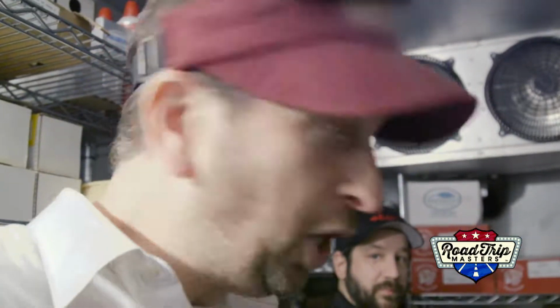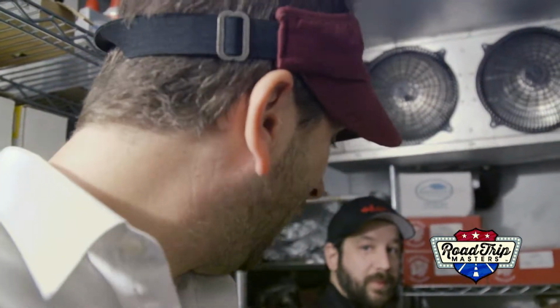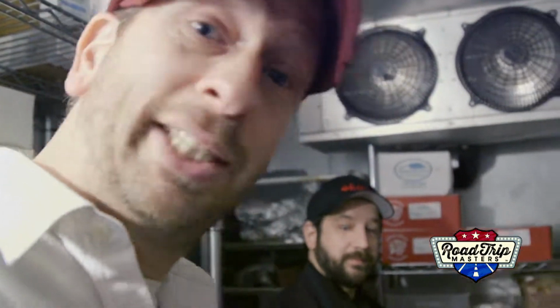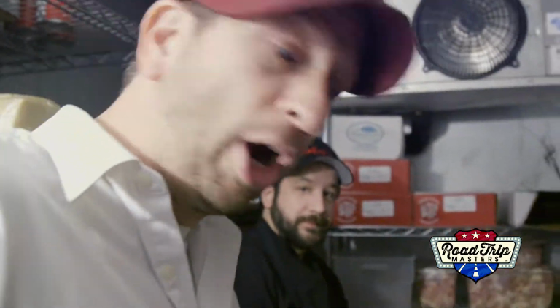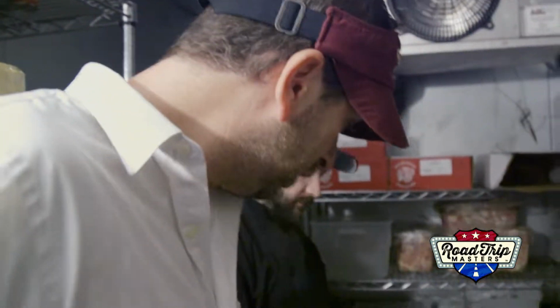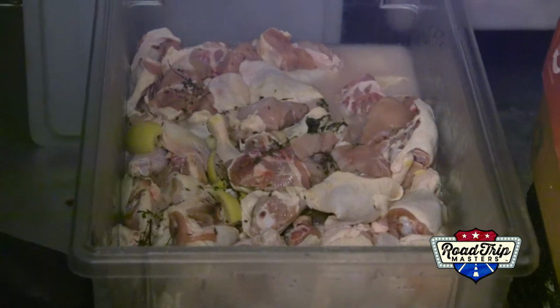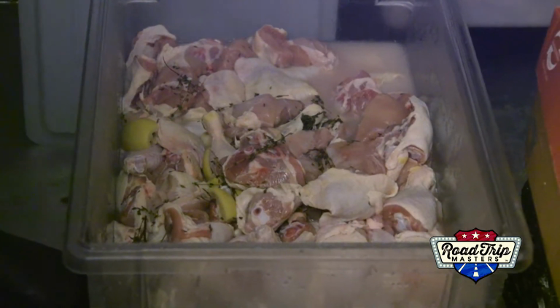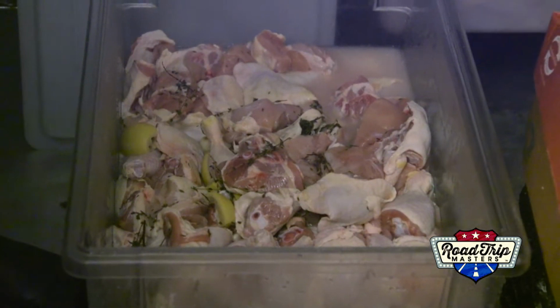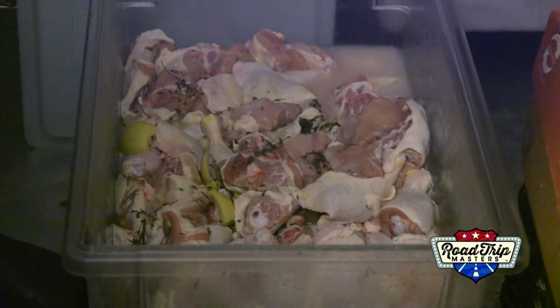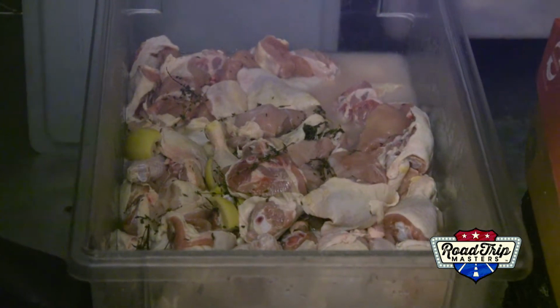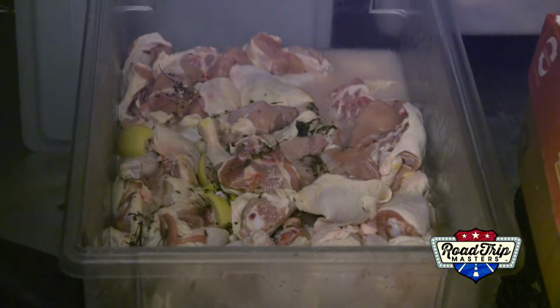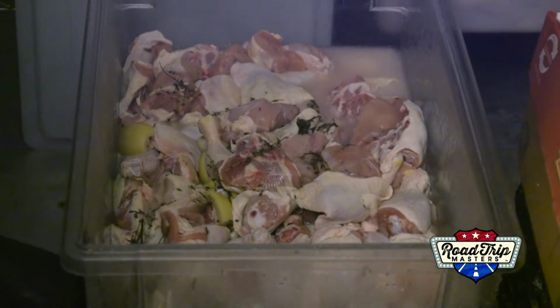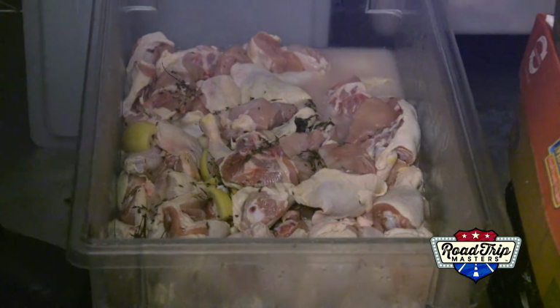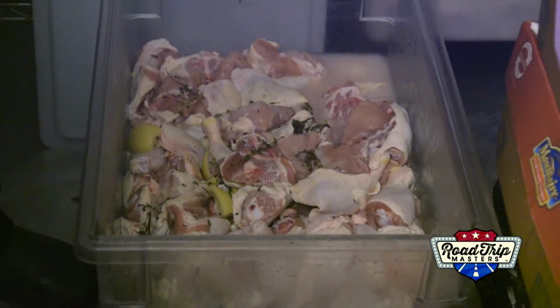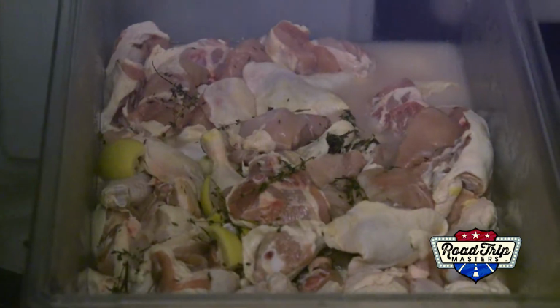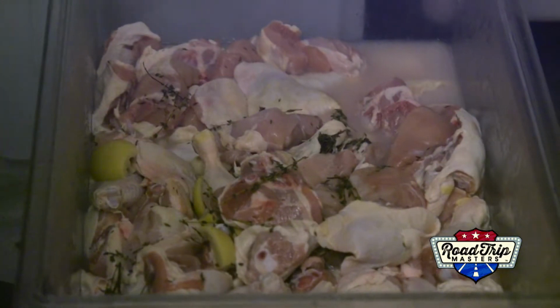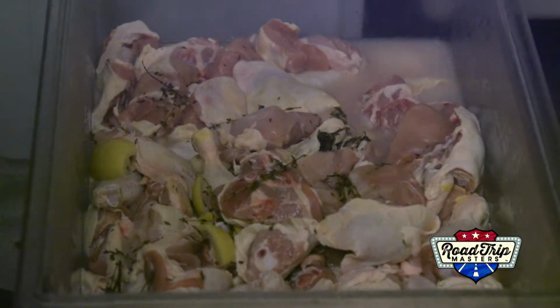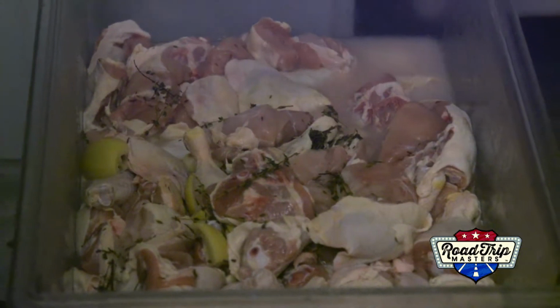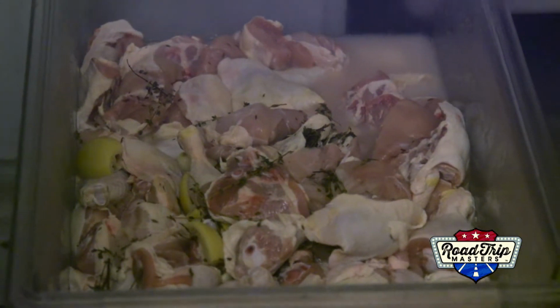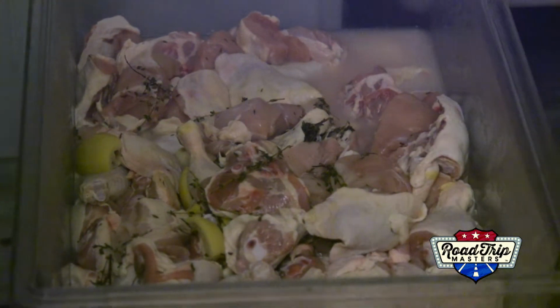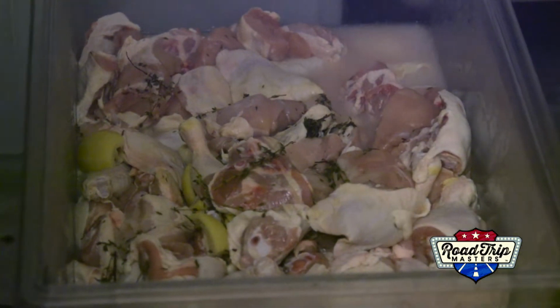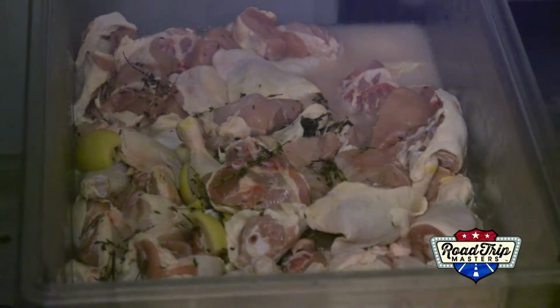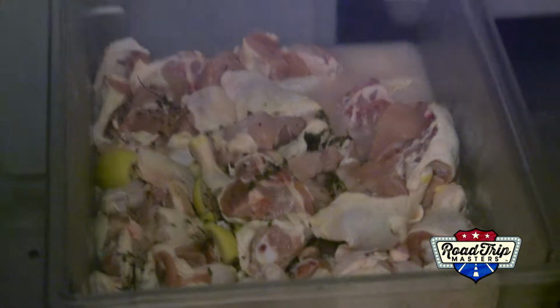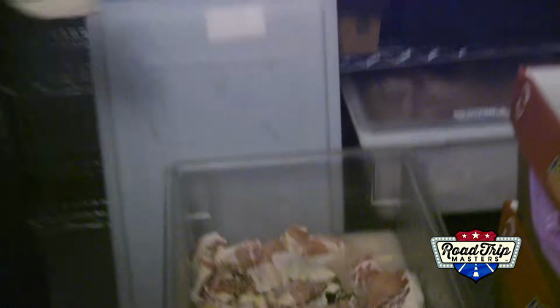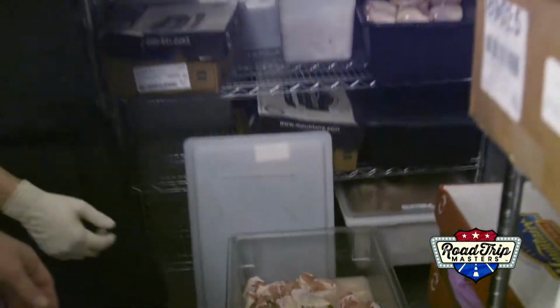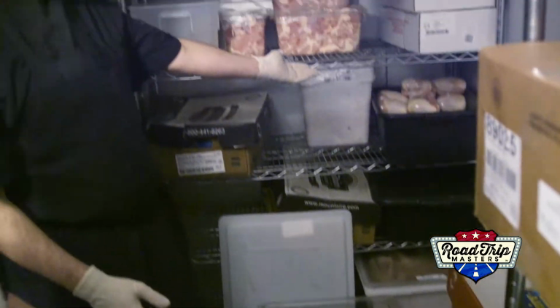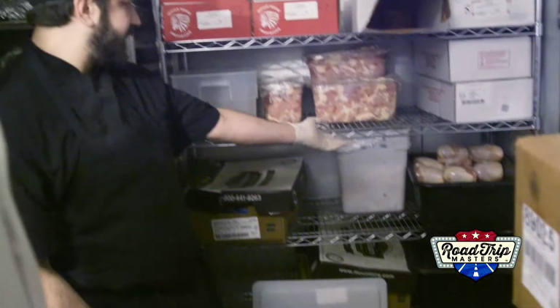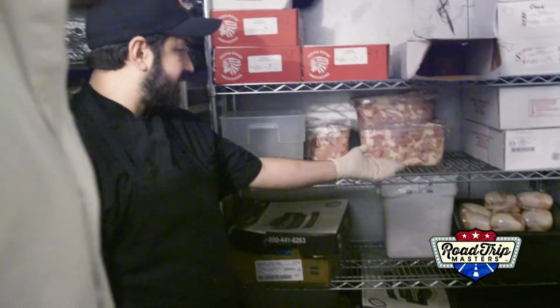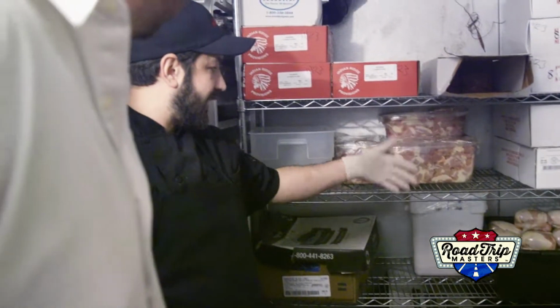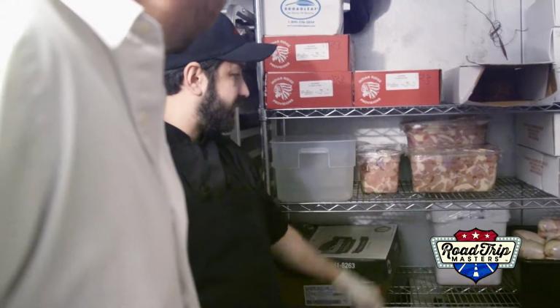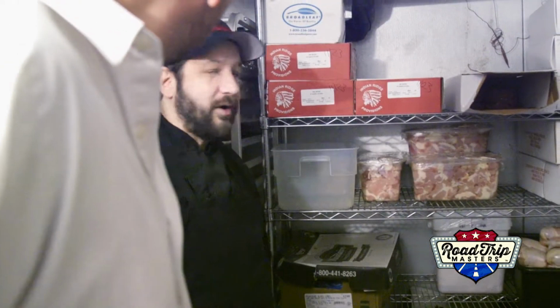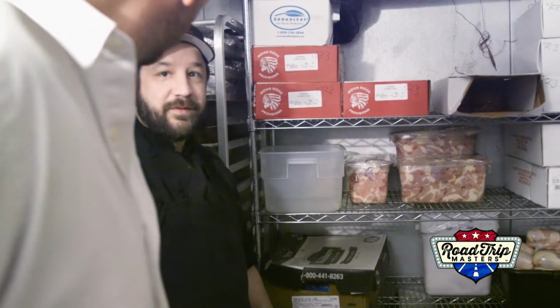Chef took us back to see the brine. What's in it? Lemon, thyme, salt, sugar. From here you let it soak in, and then I see some packages over there. This is just the four pieces all wrapped up, ready to go for service.